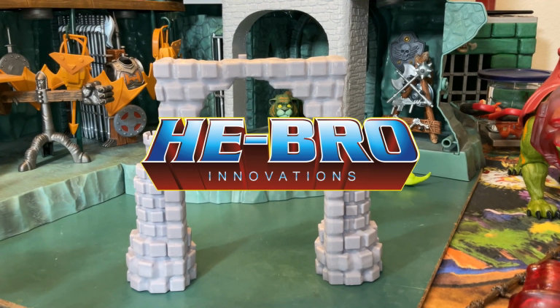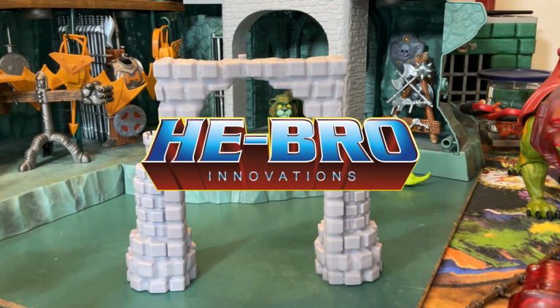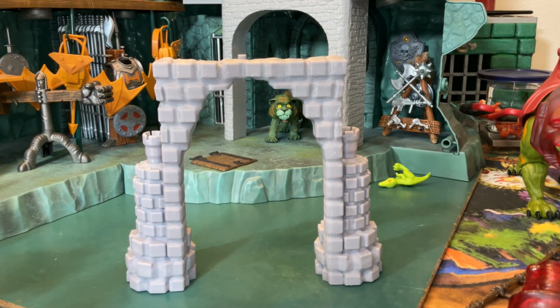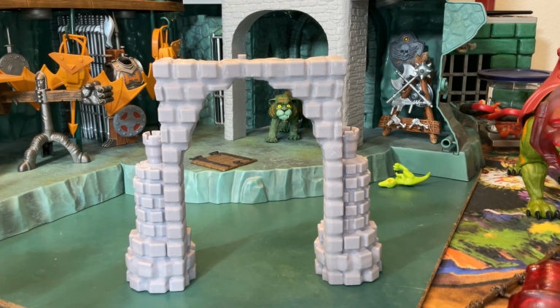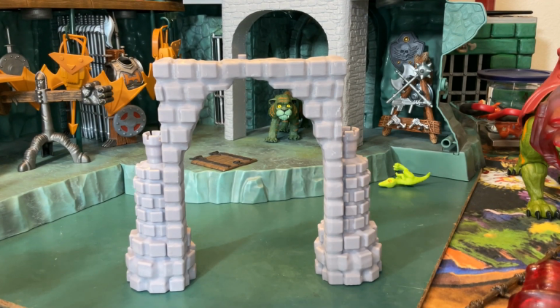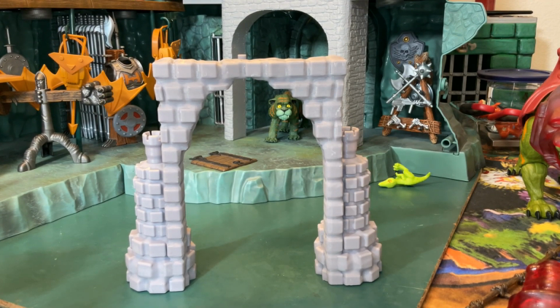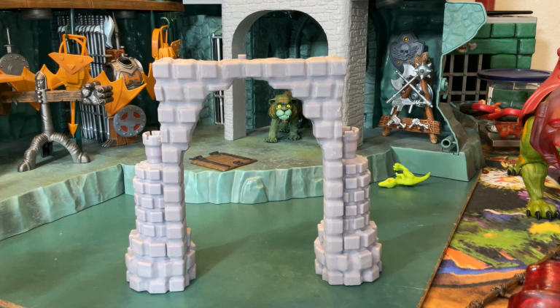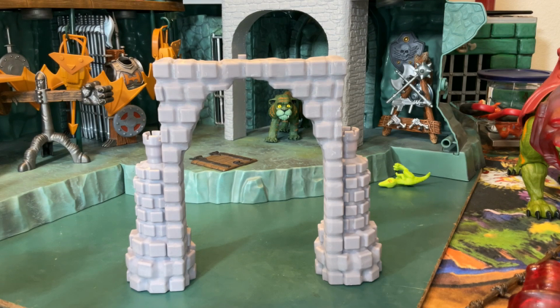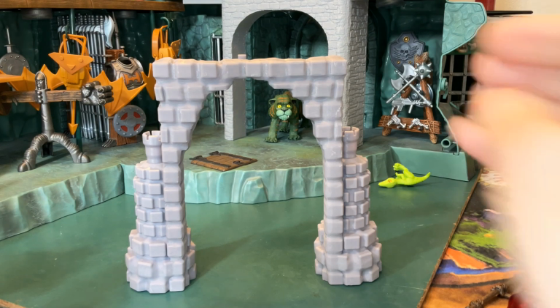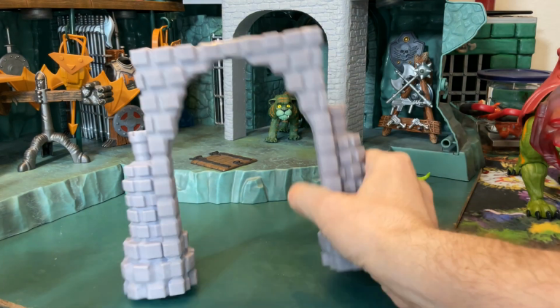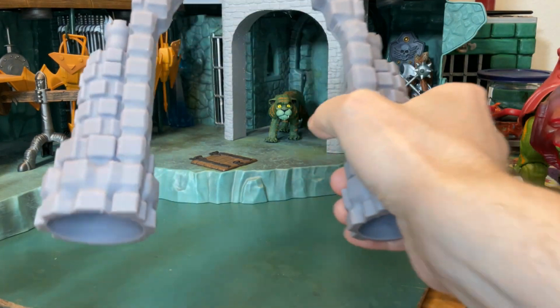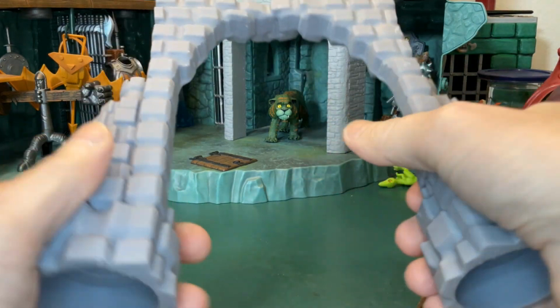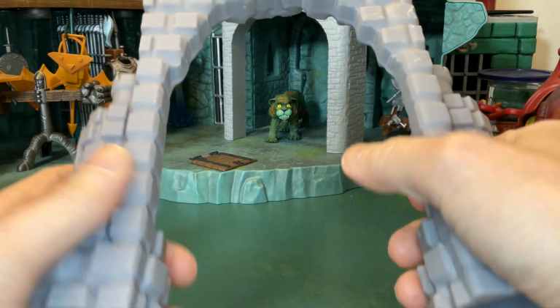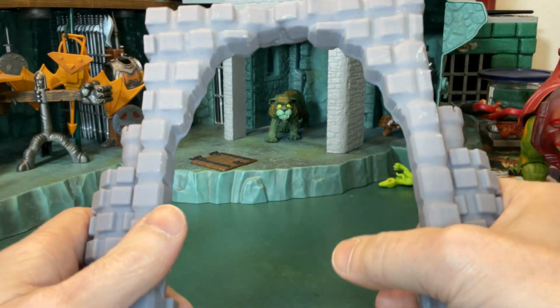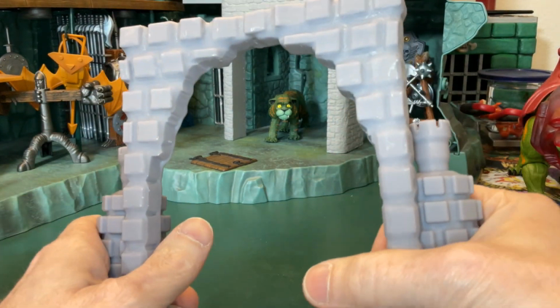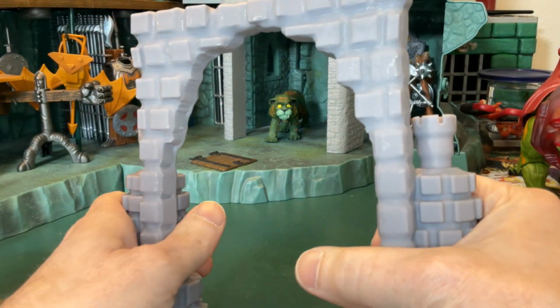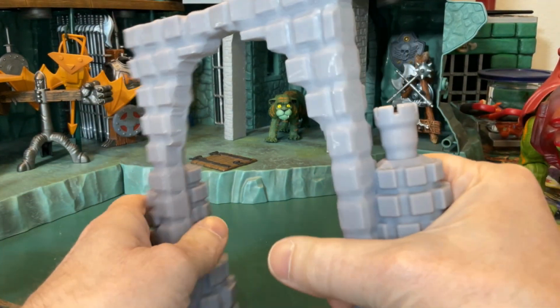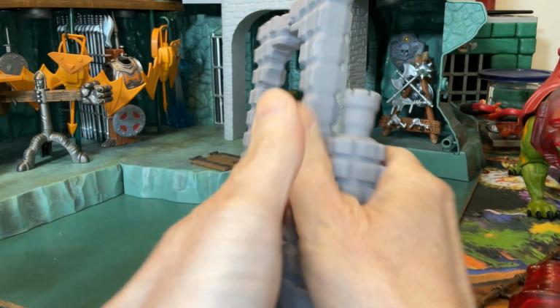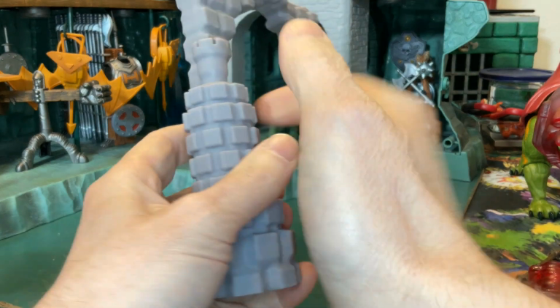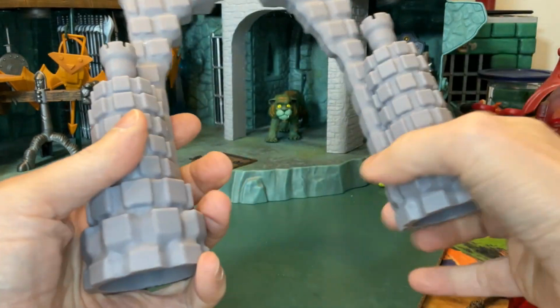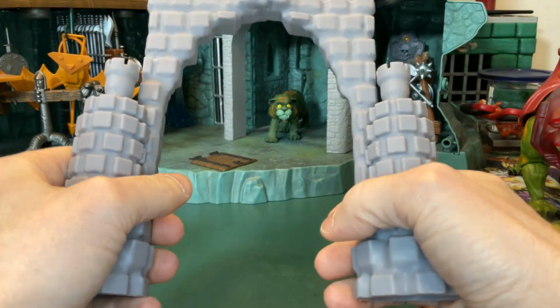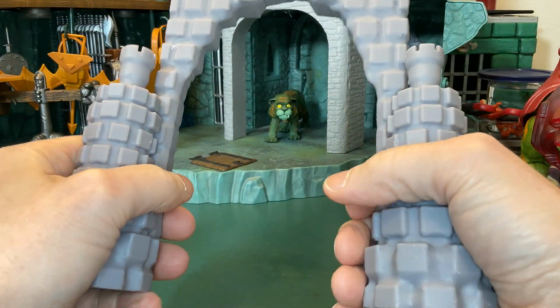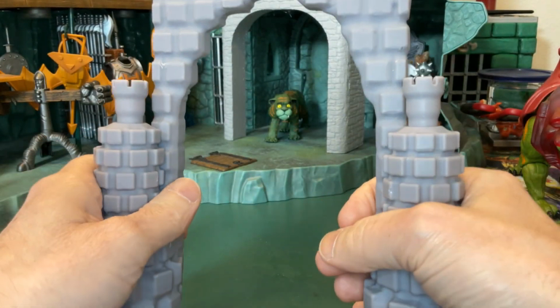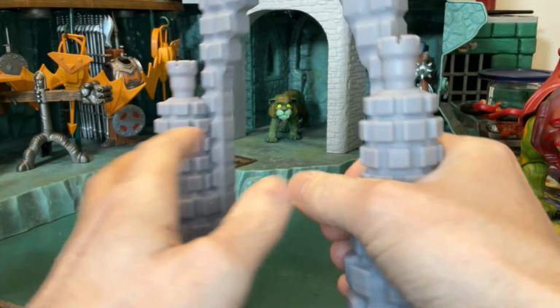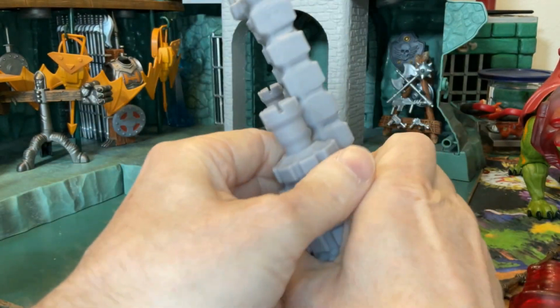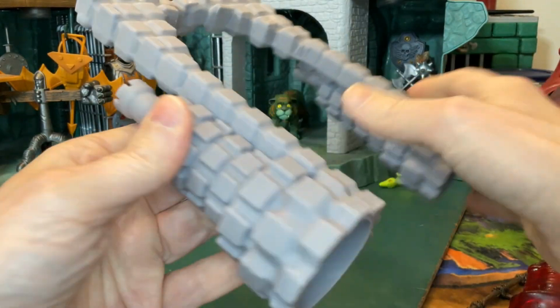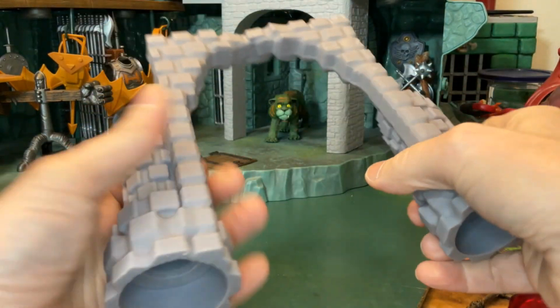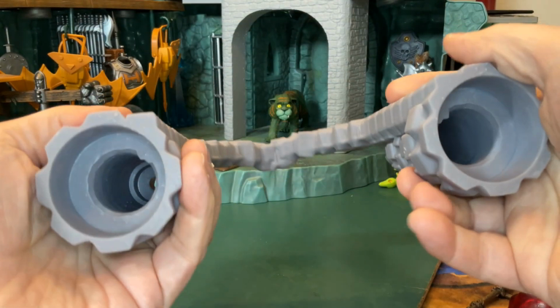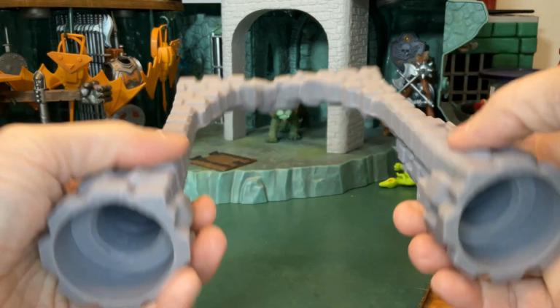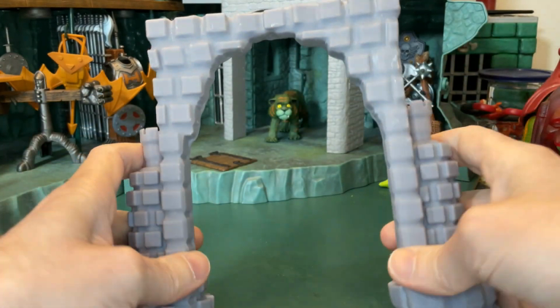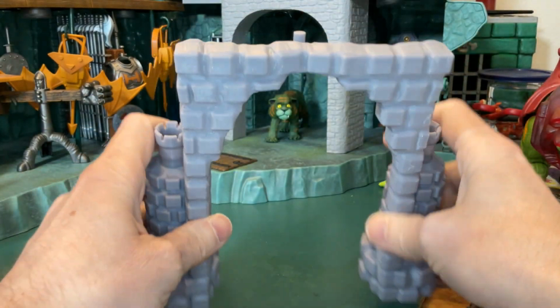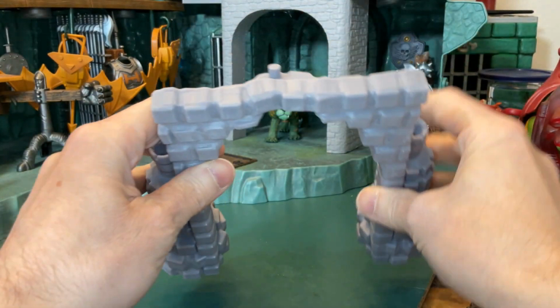Hey Hebrew fans, this is Todd. I'm making this video for Jinx. Jinx, I'm gonna send you this giant massive front piece for the Origins Castle, and it's pretty cool because it's so big and beefy.